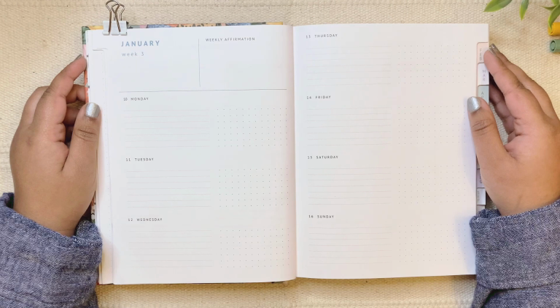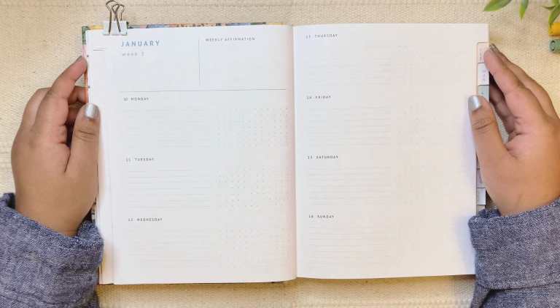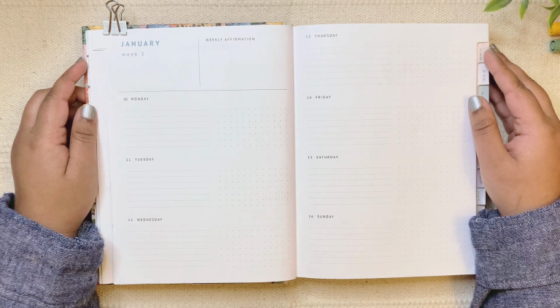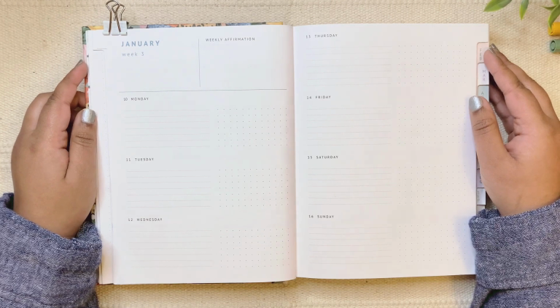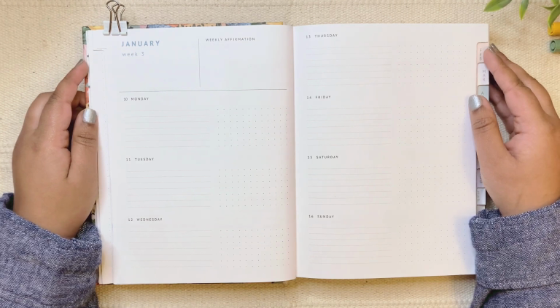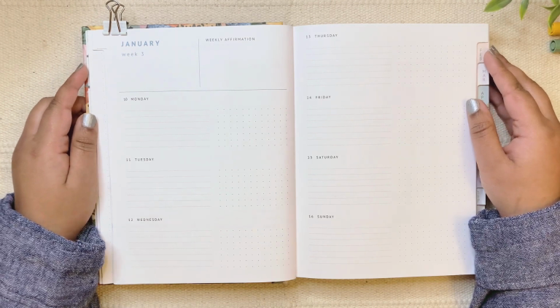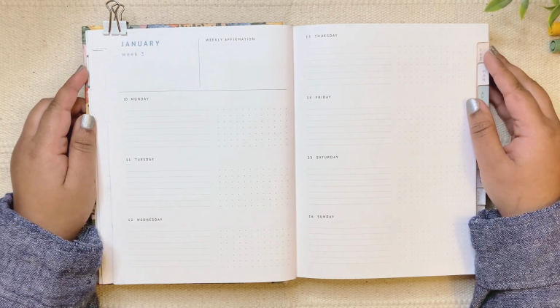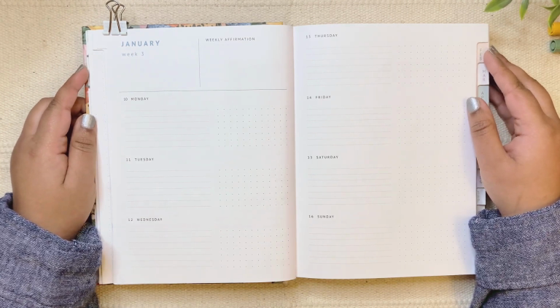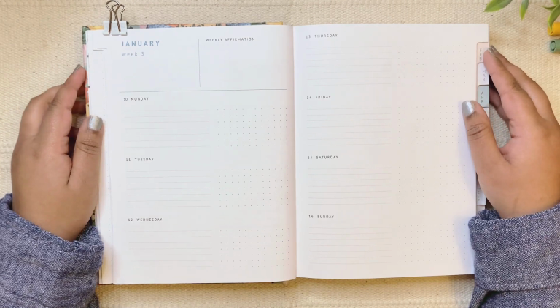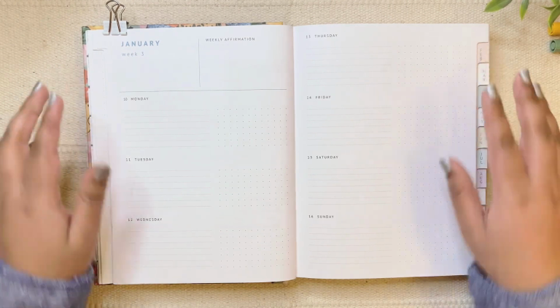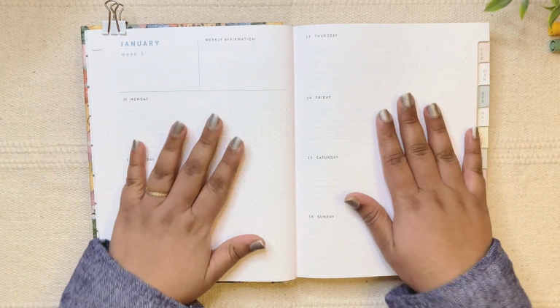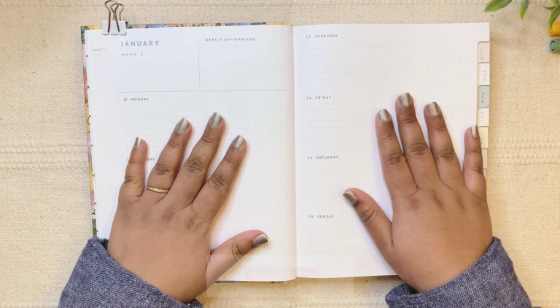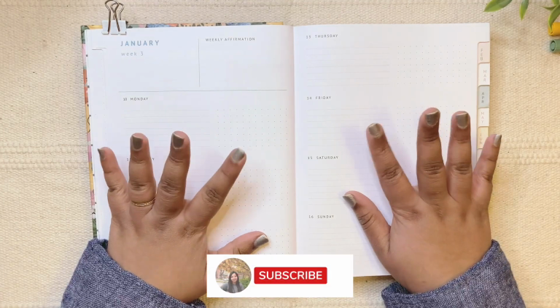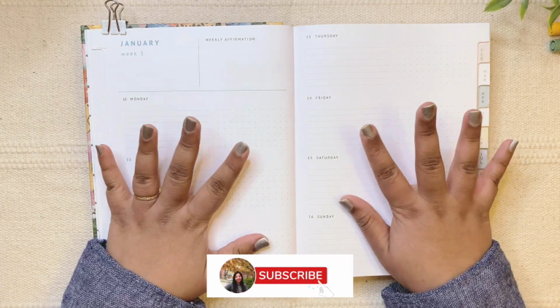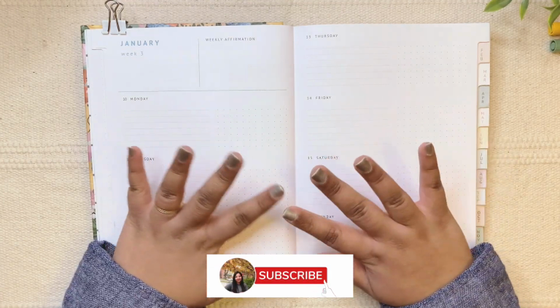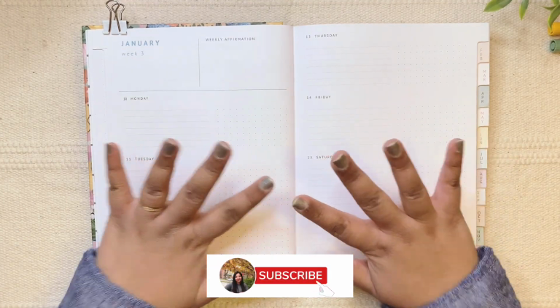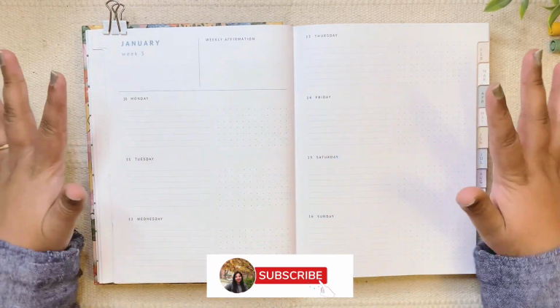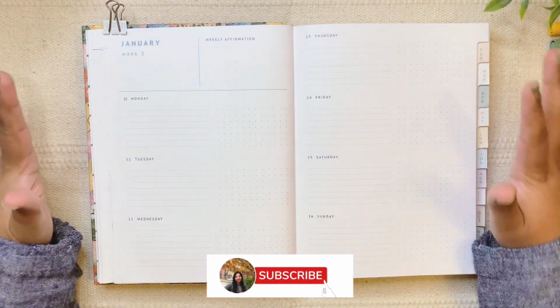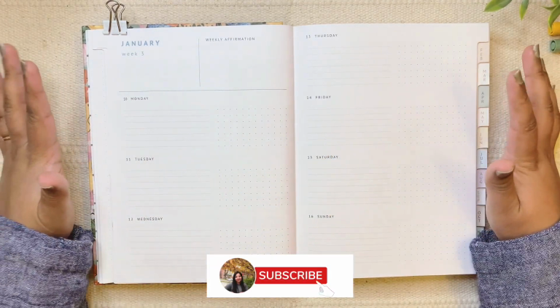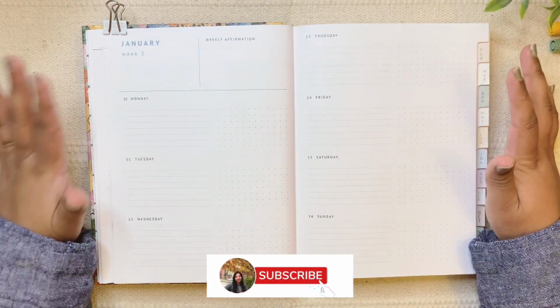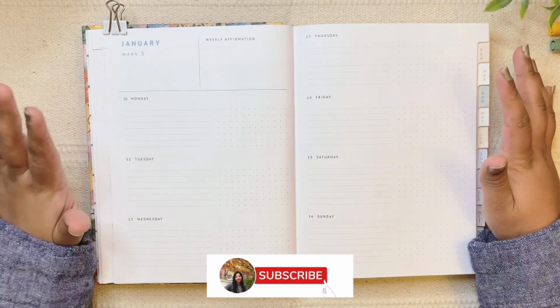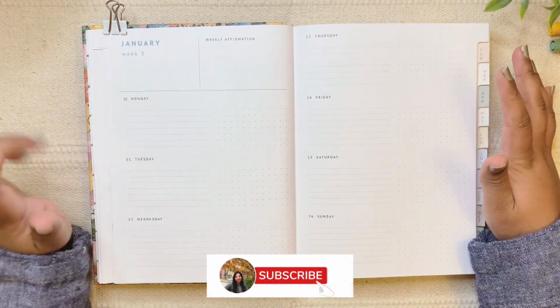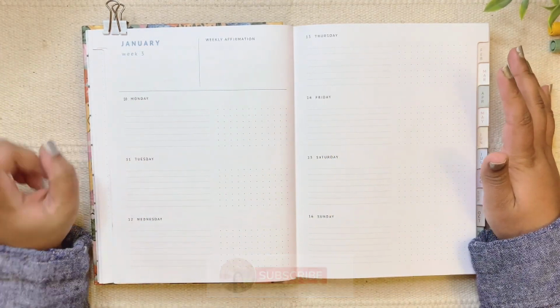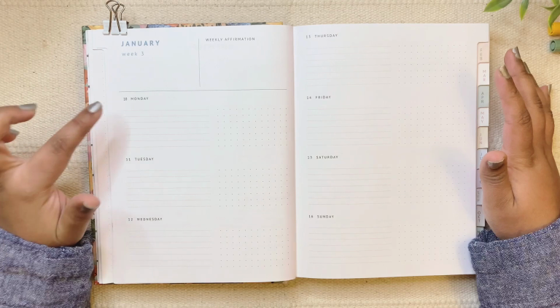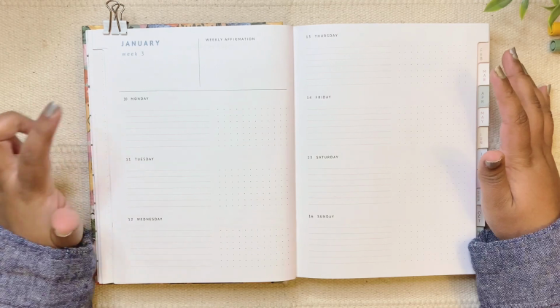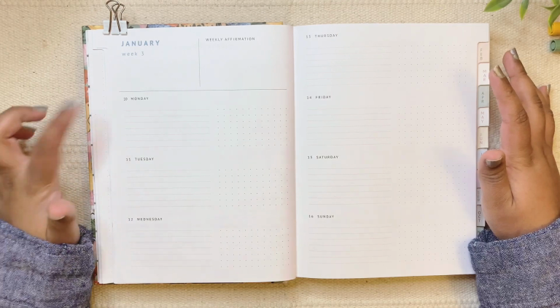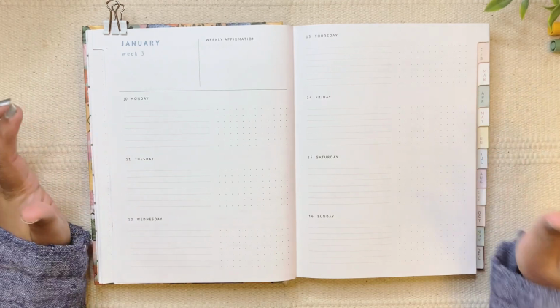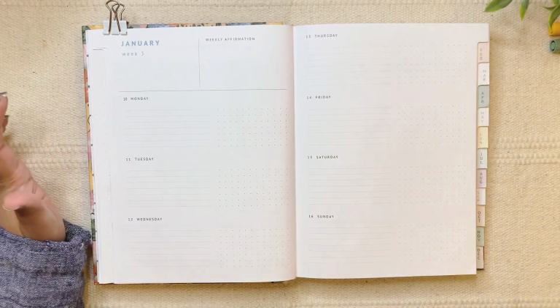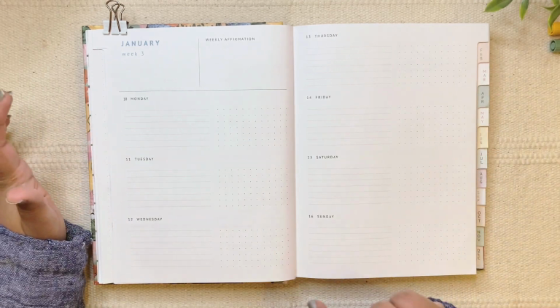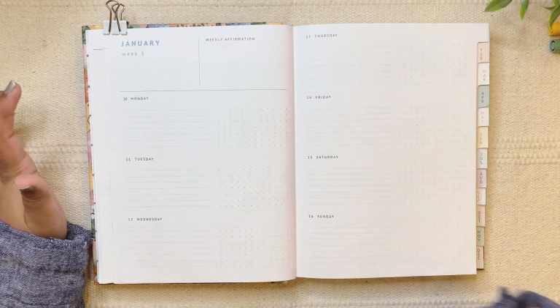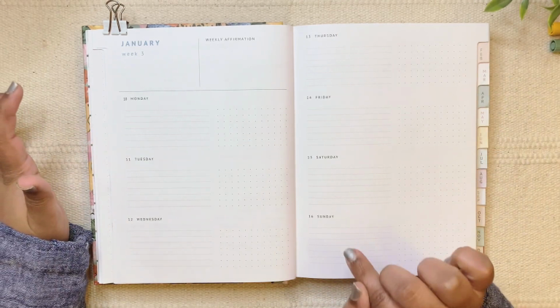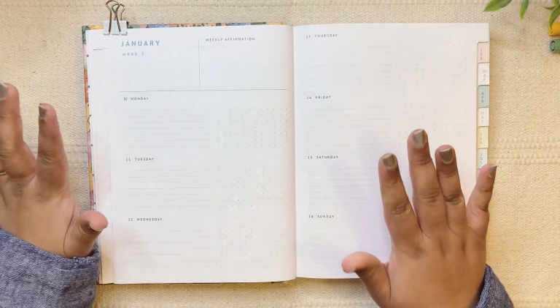Hi everyone, welcome back to my channel. If you're new here, my name is Sanjana. In today's video I'm going to be setting up my Ink Pocket planner for the upcoming week starting on January 10th and ending on January 16th.